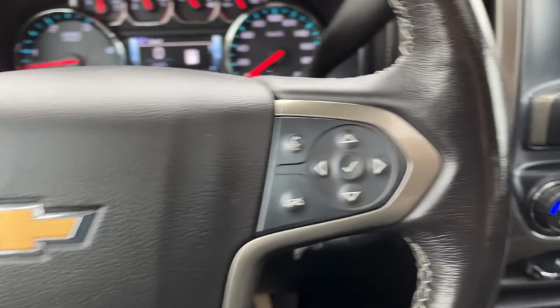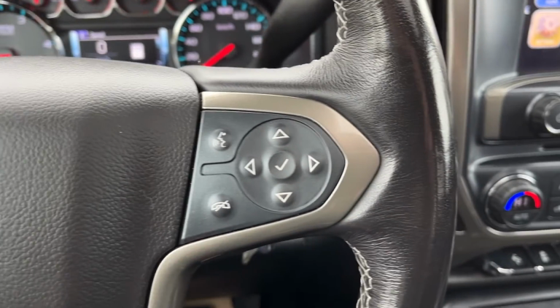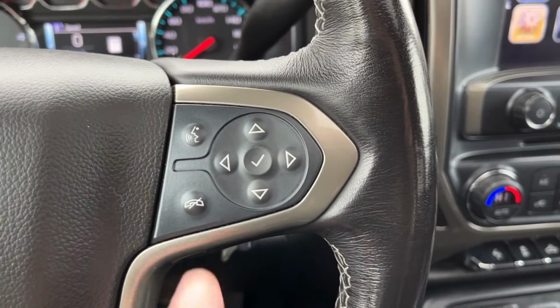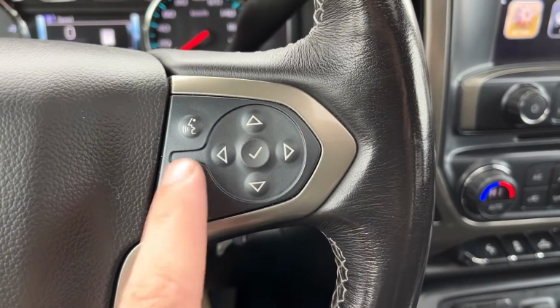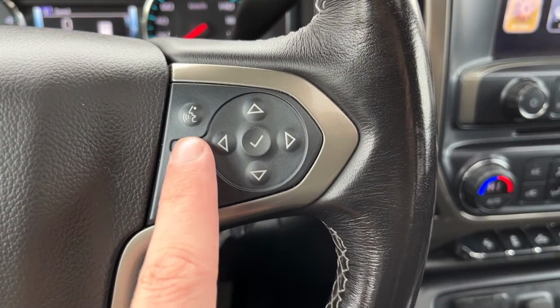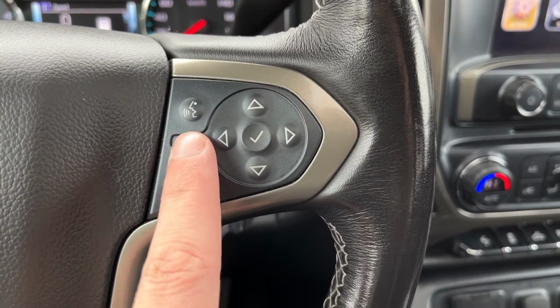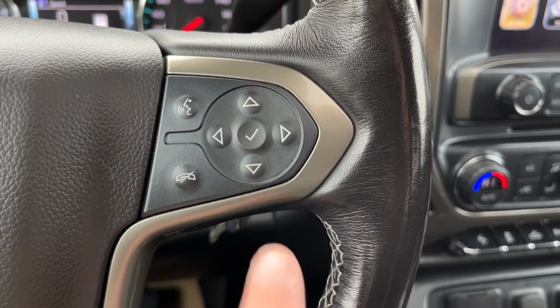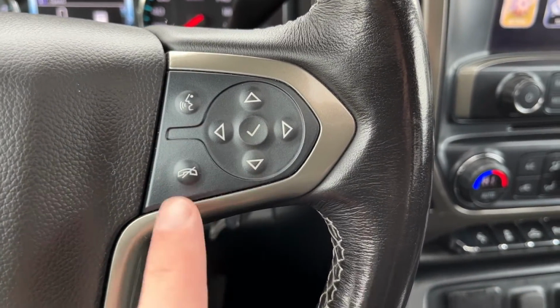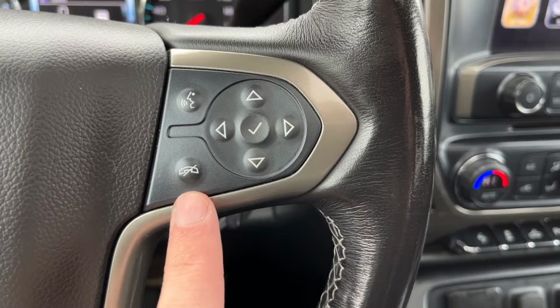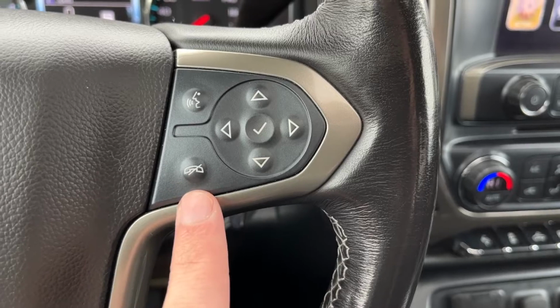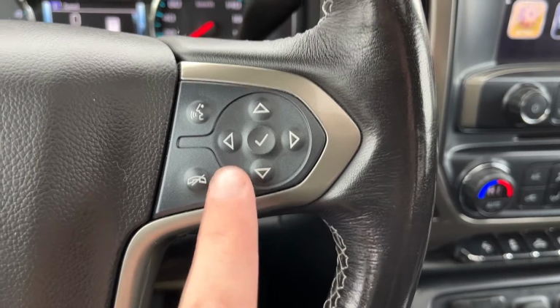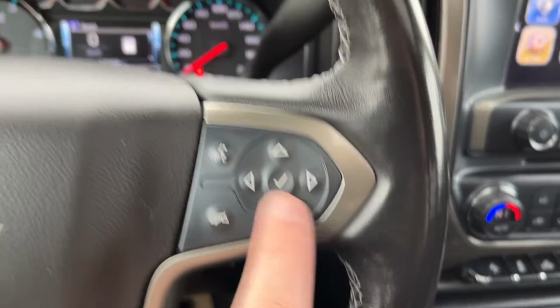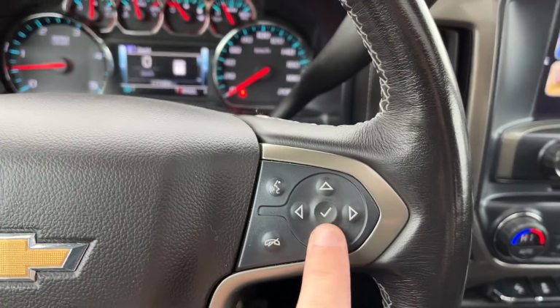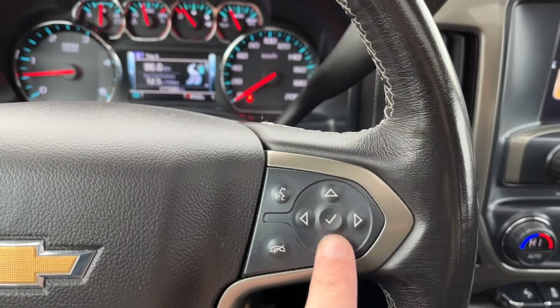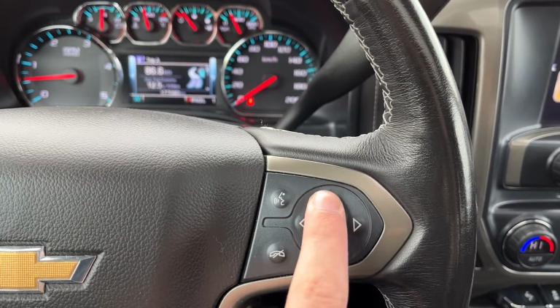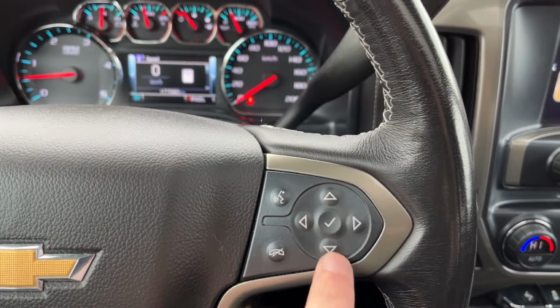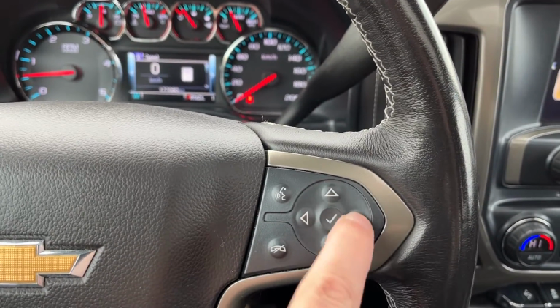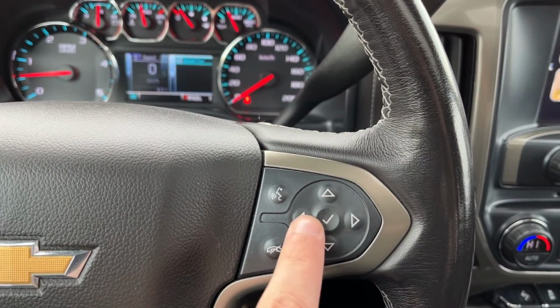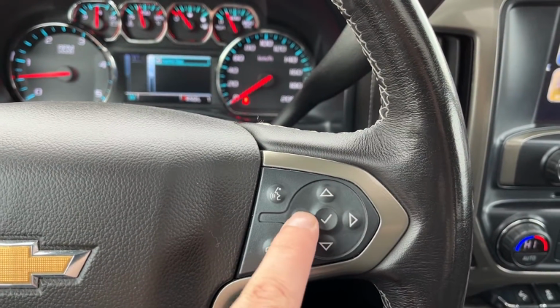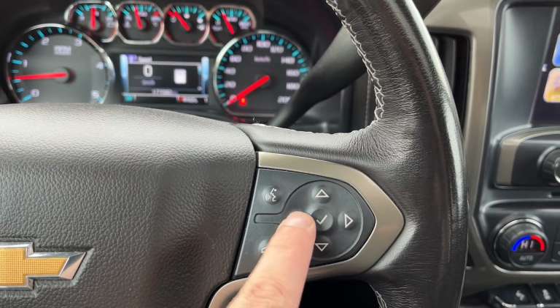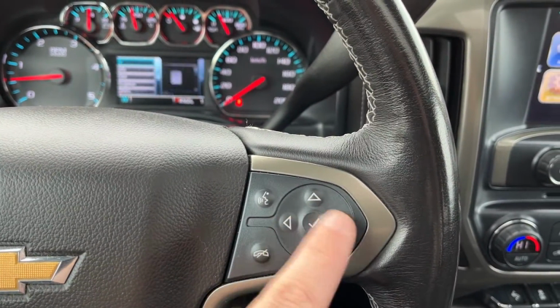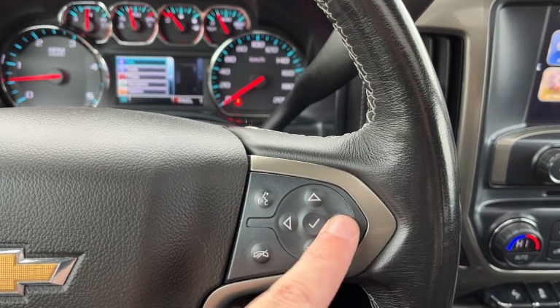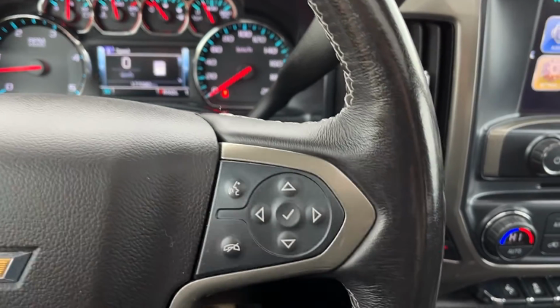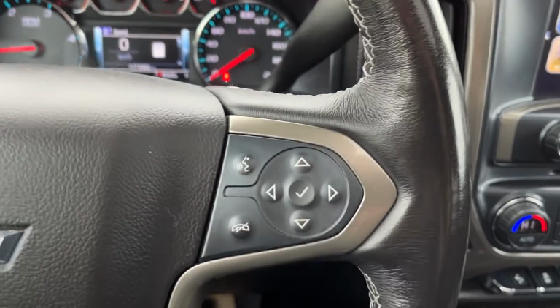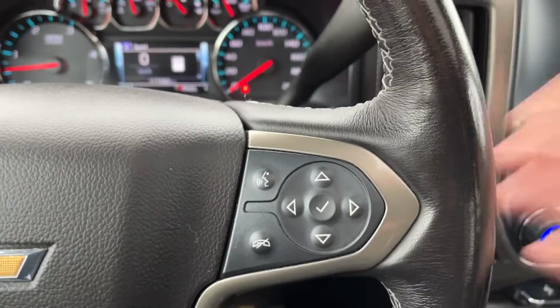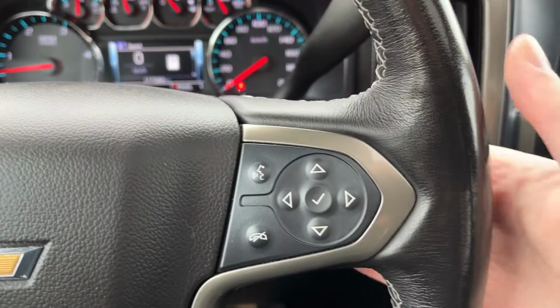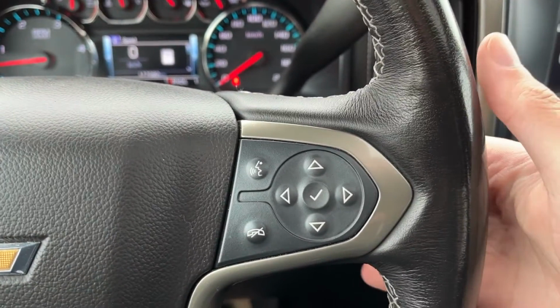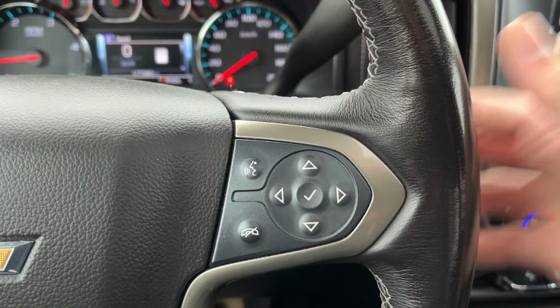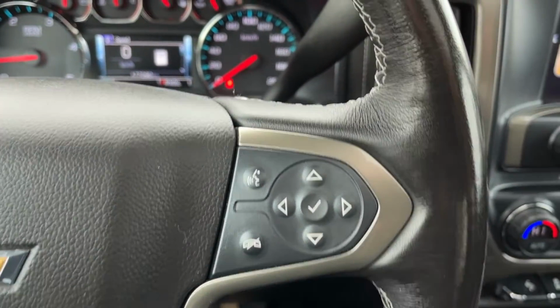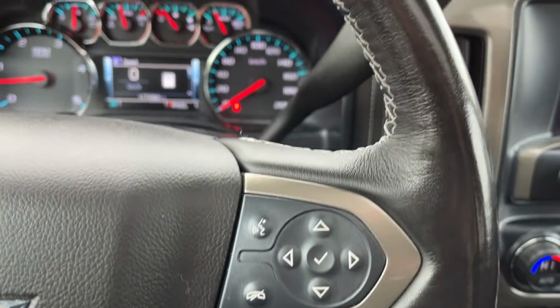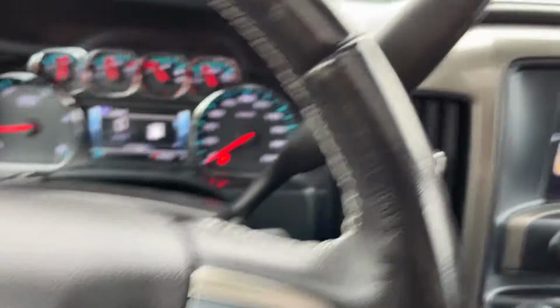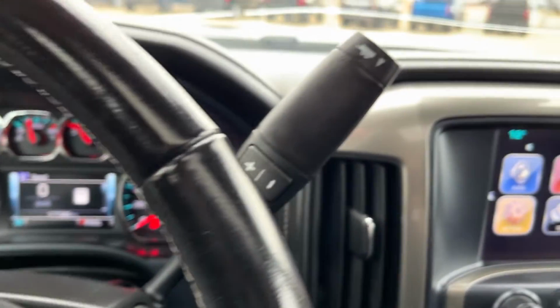Right-hand side of the steering wheel we have our voice recognition, our hands-free, and all the controls for our display cluster information system. We have more audio controls behind on the driver's side.